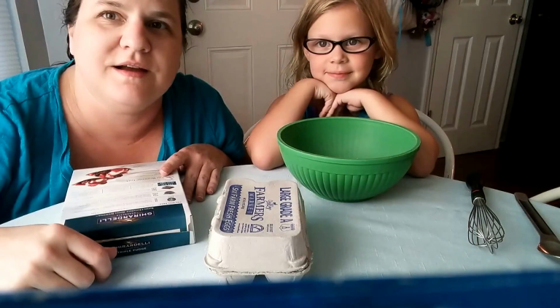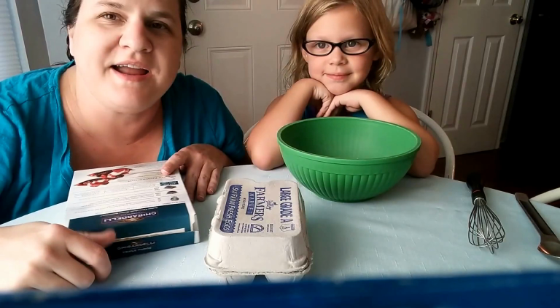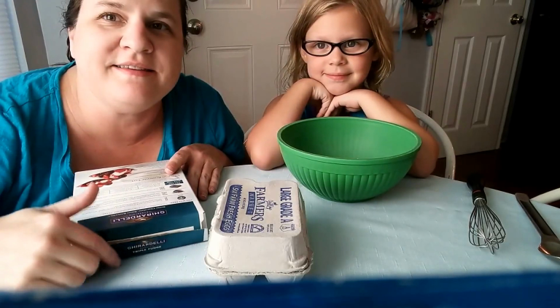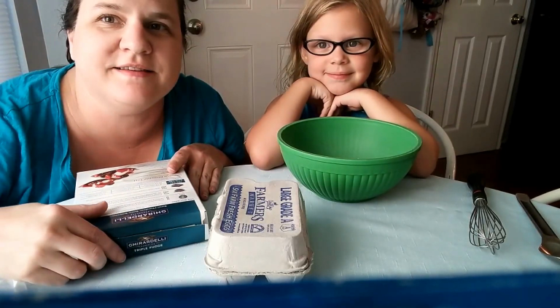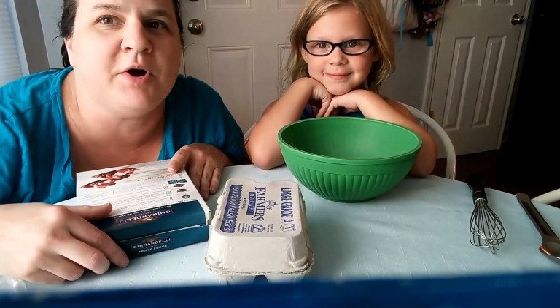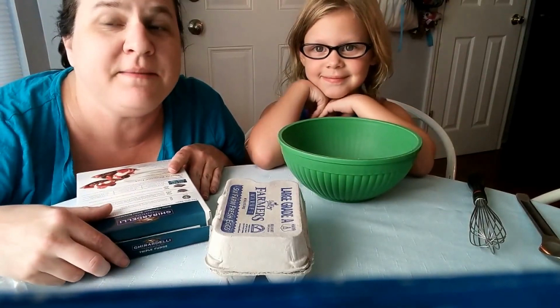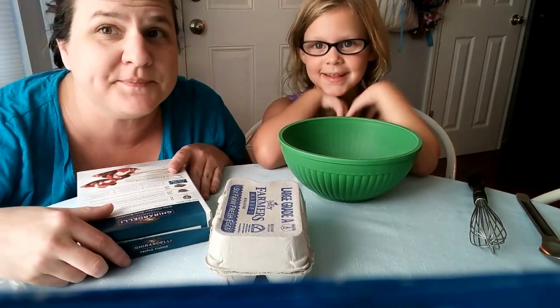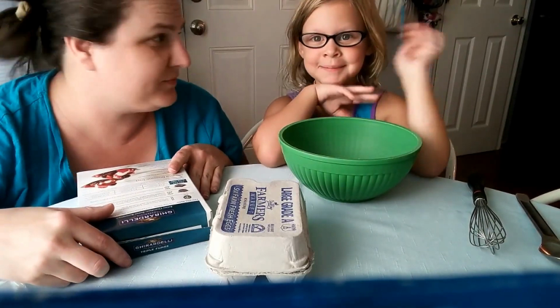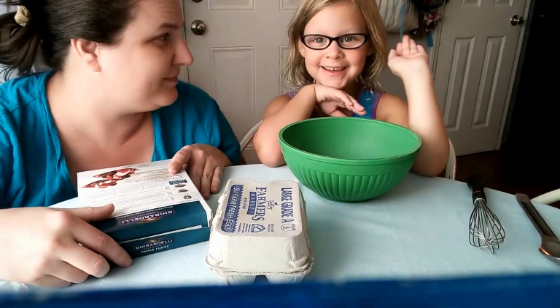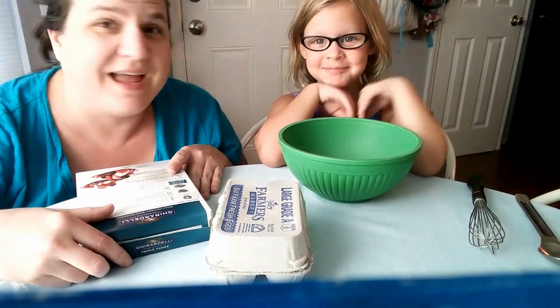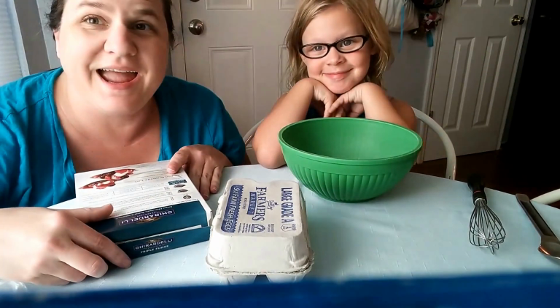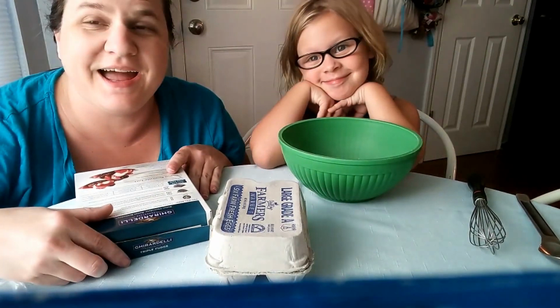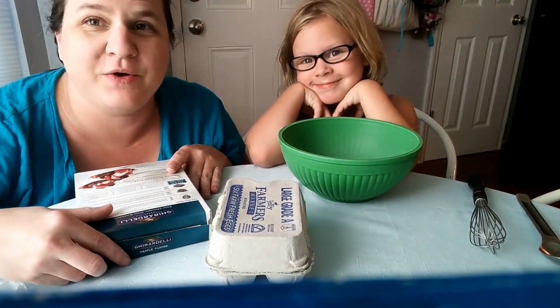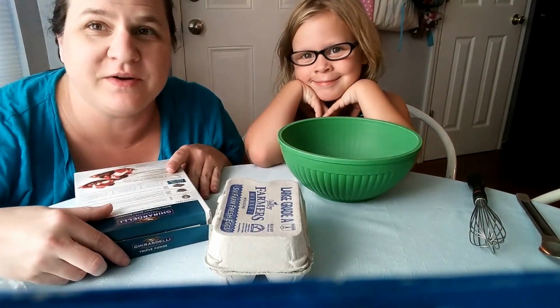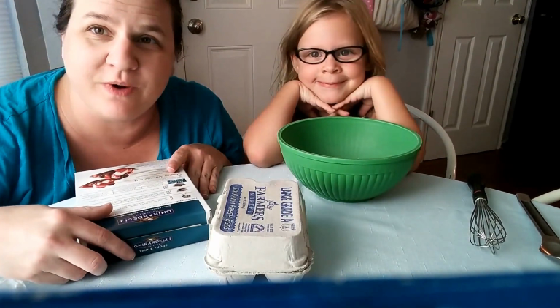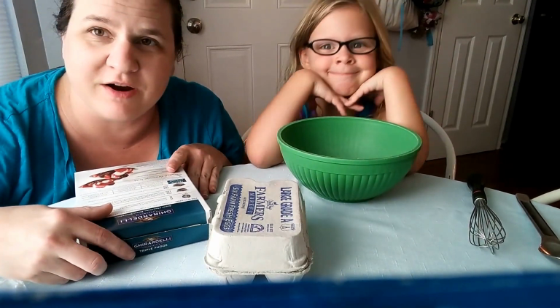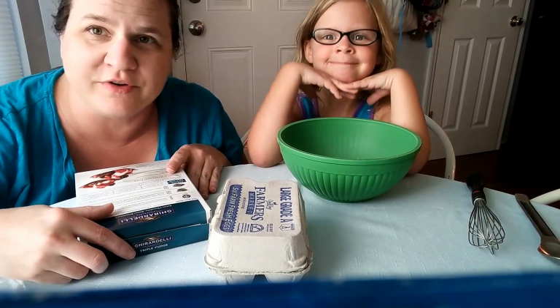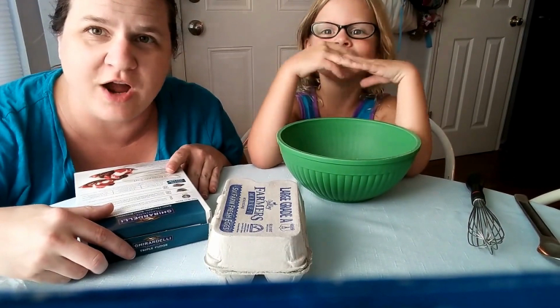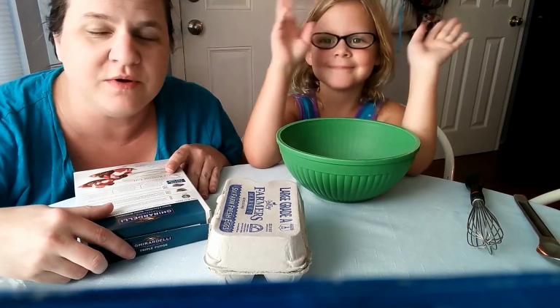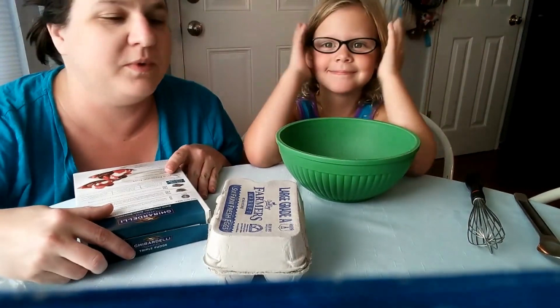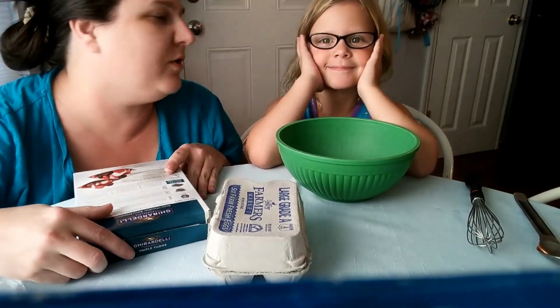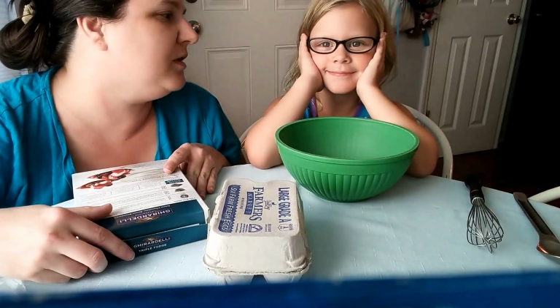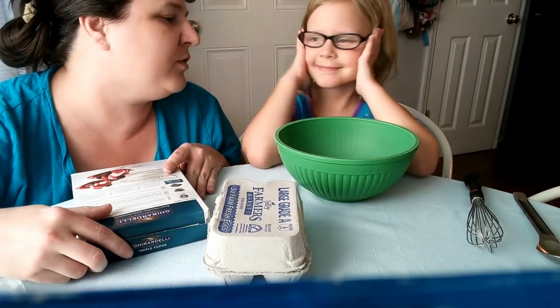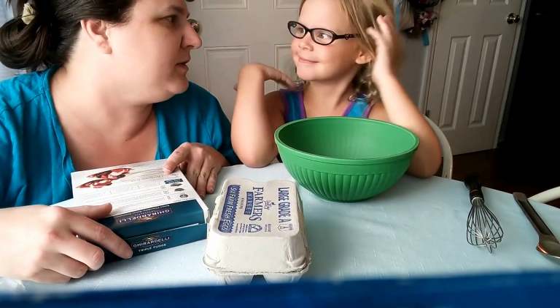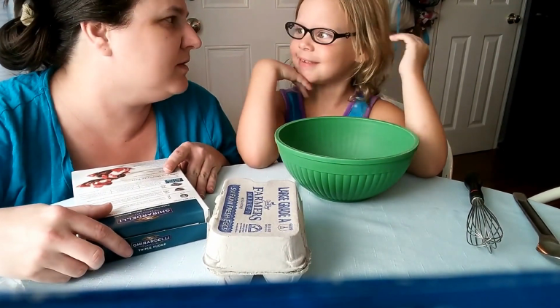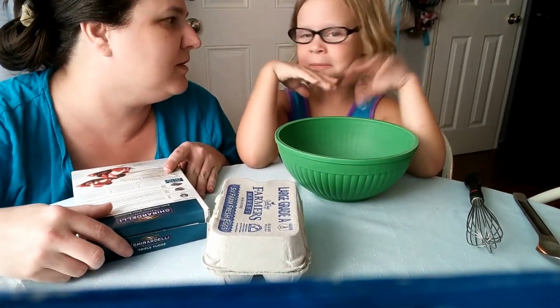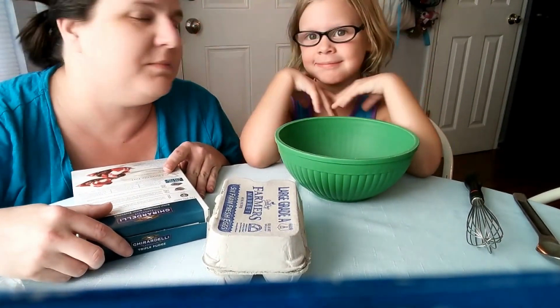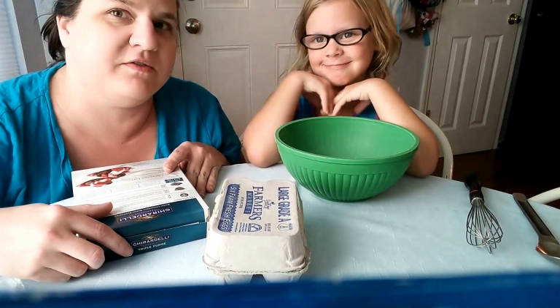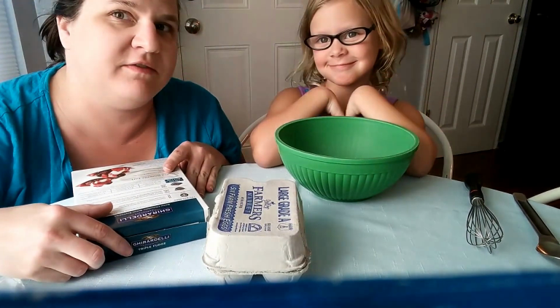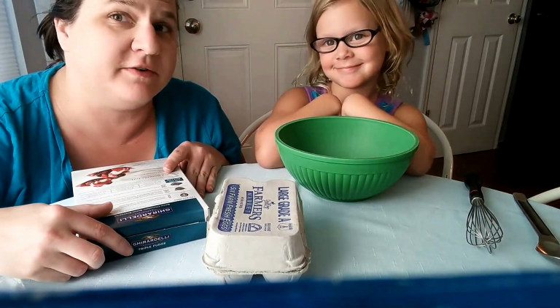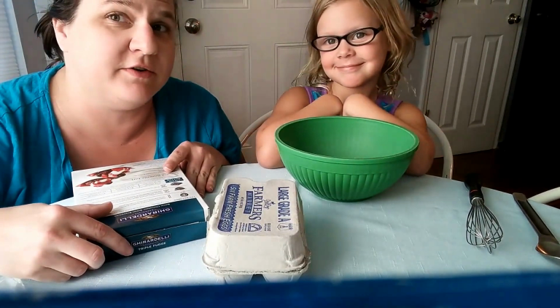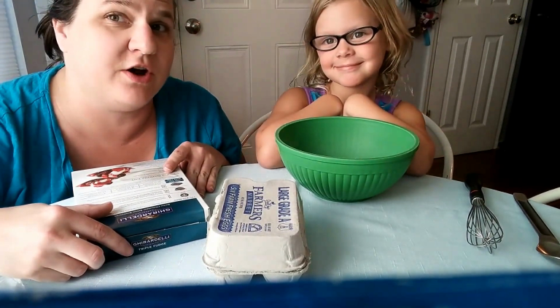Hi guys, this is Marmee. And I'm Meg. Welcome to our inaugural show. Do you know what inaugural means? Nope. It means our very, very first ever show.